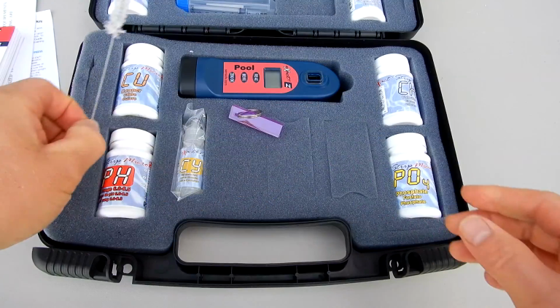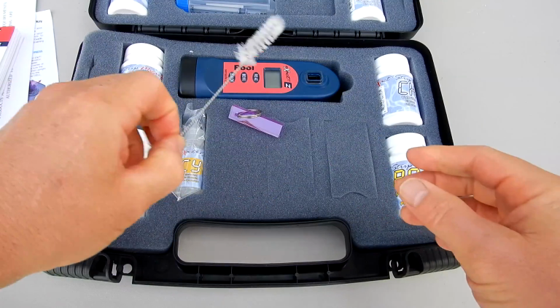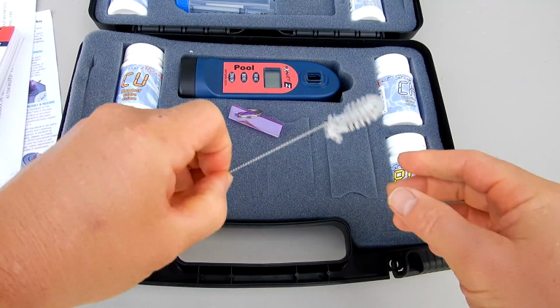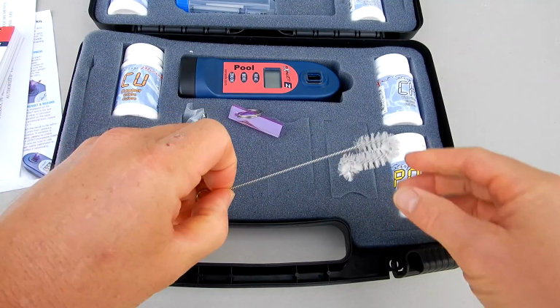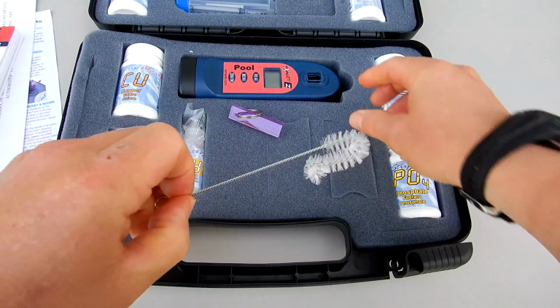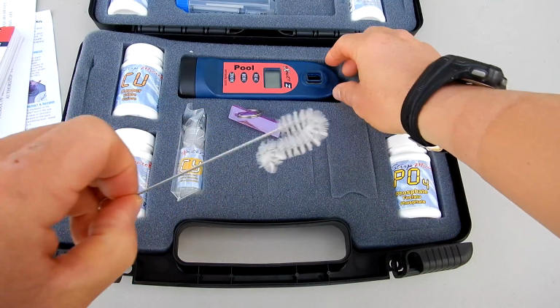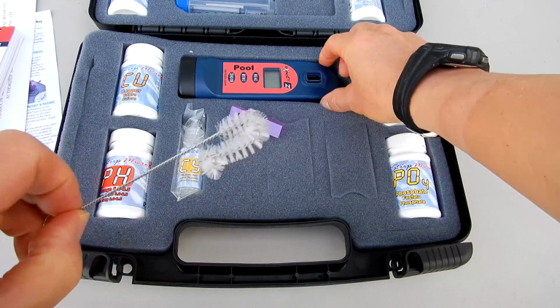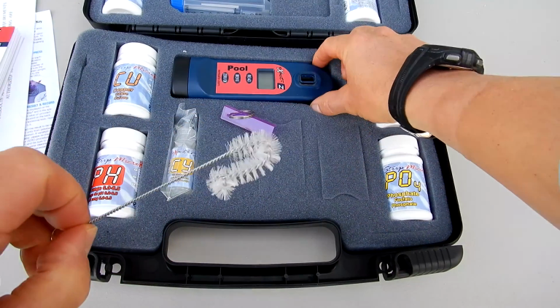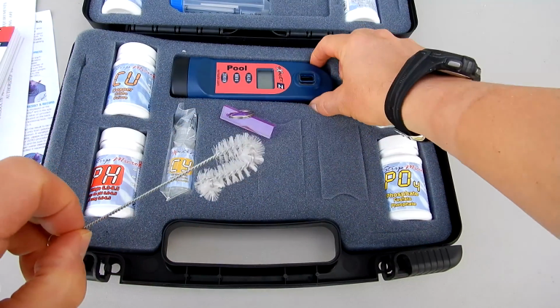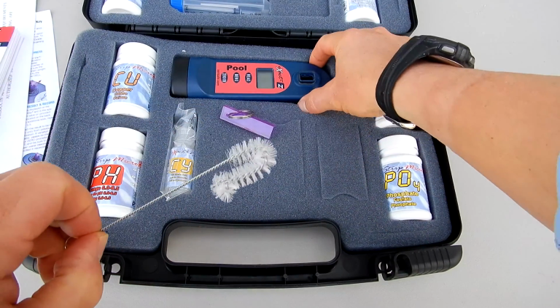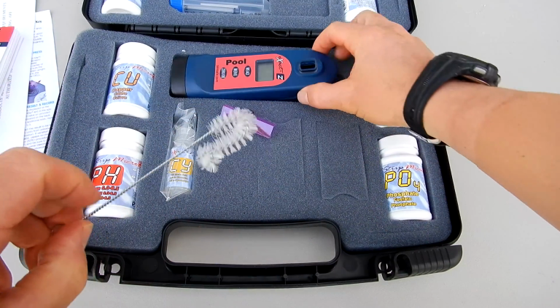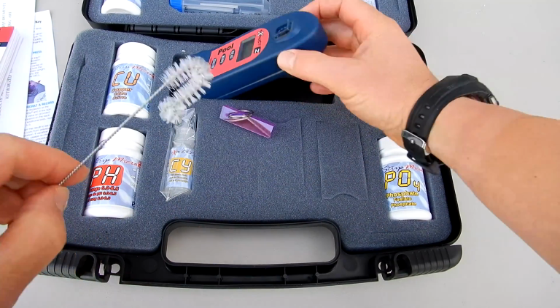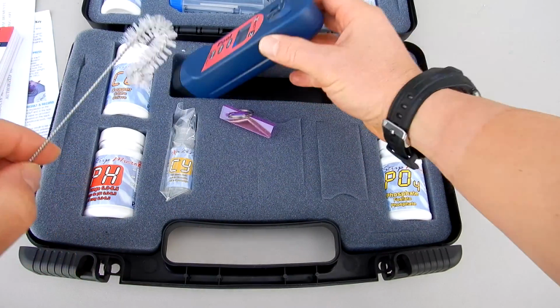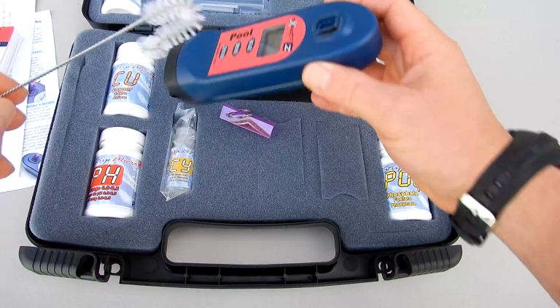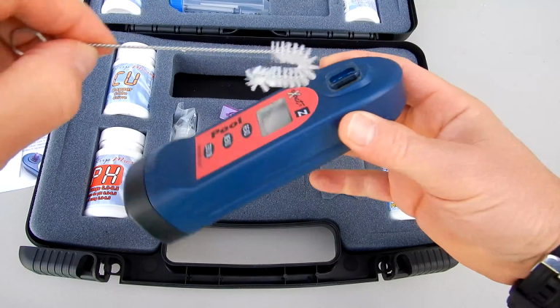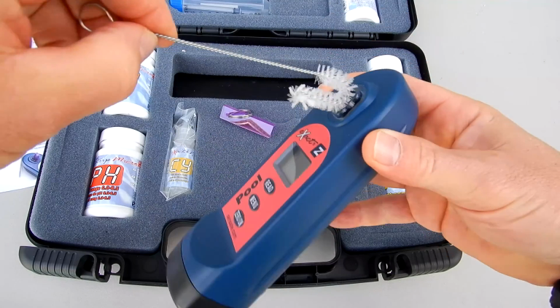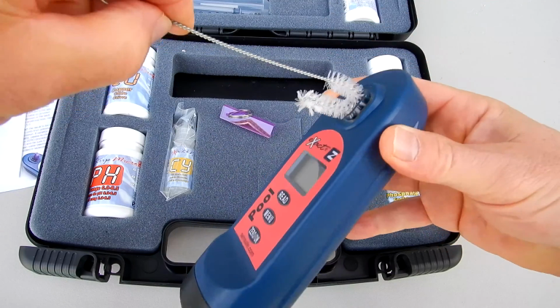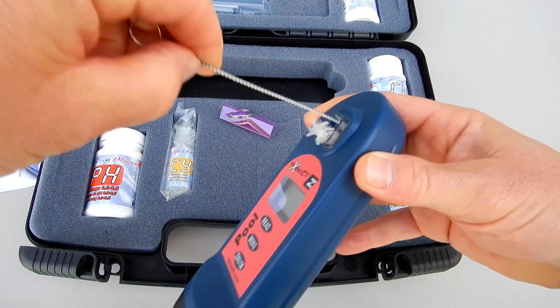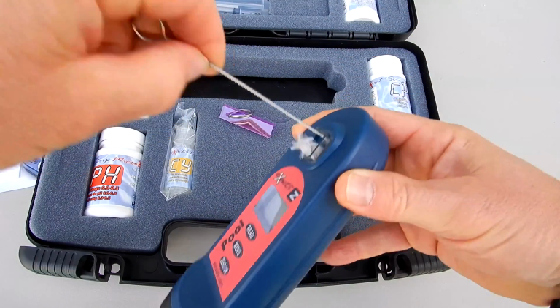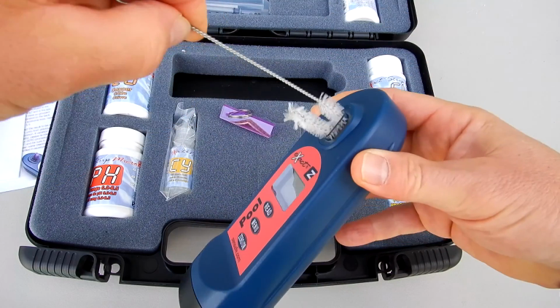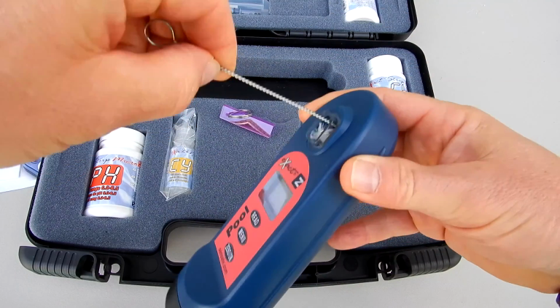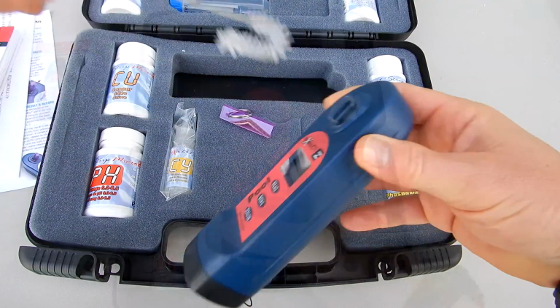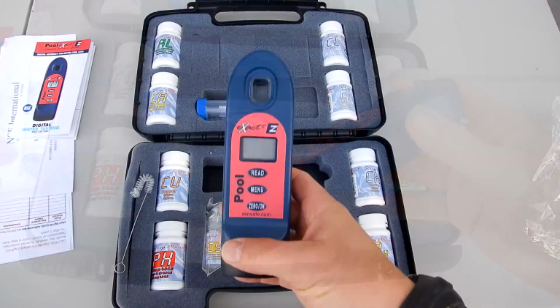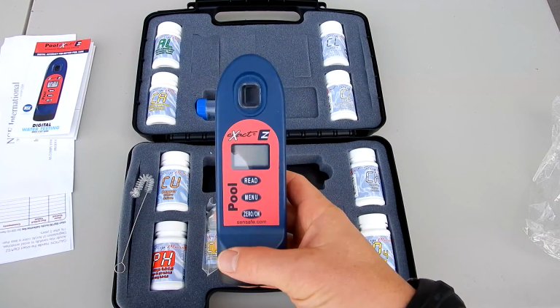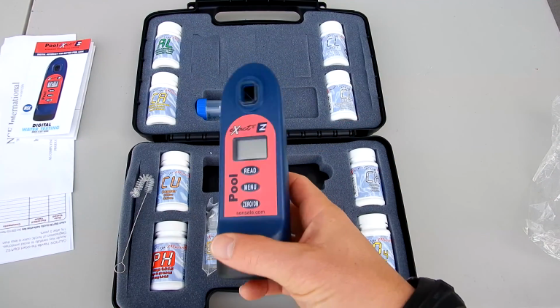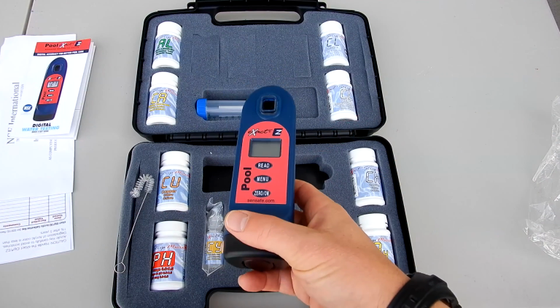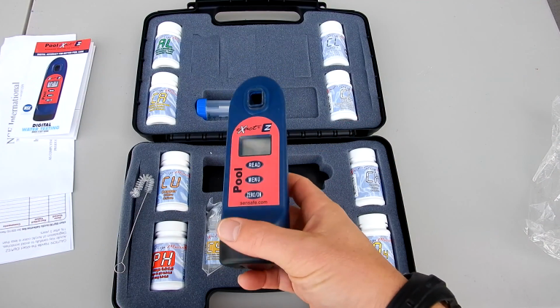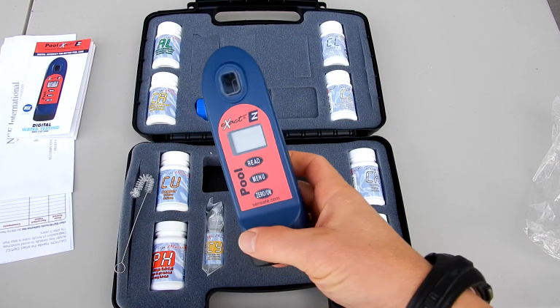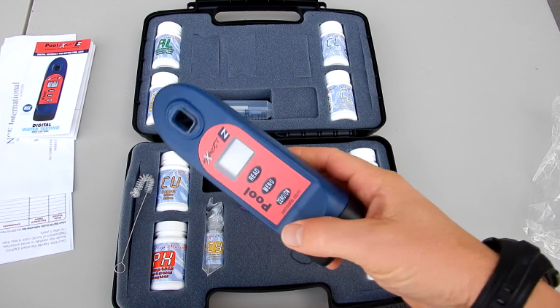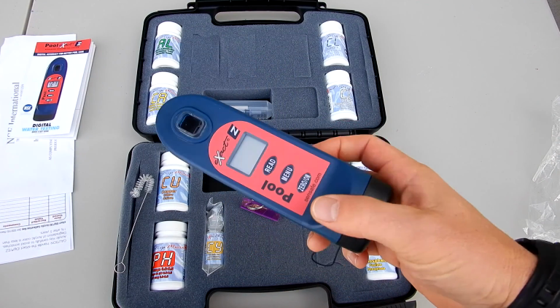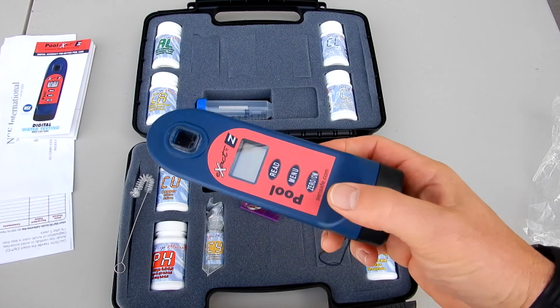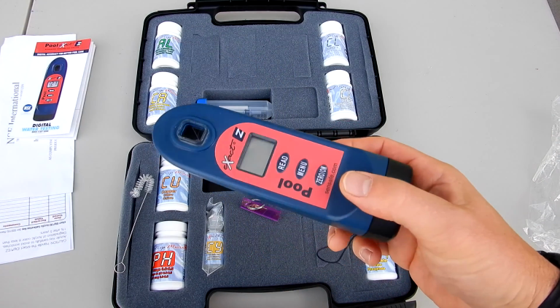Included here on the side is this brush, which you would use to clean the chamber in between testing. And the POOL EXACT EZ will do 10 test factors for you.